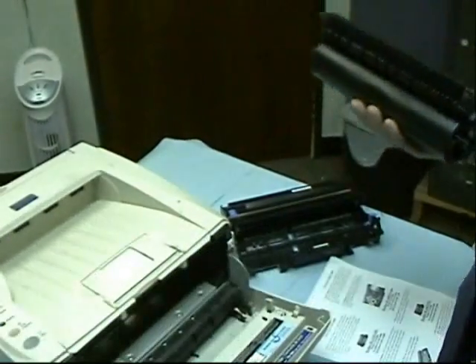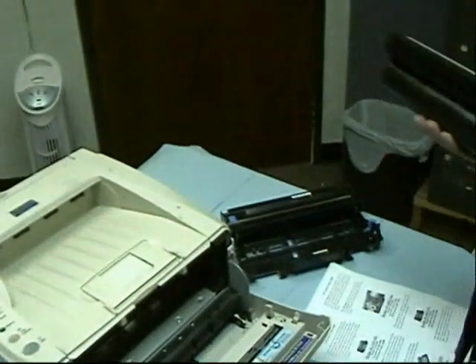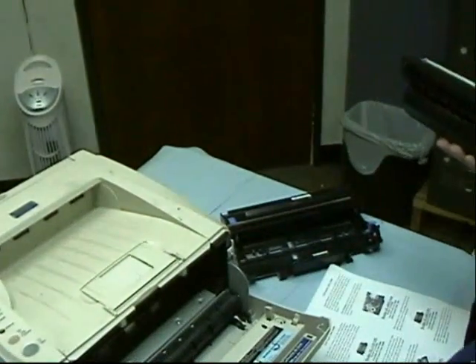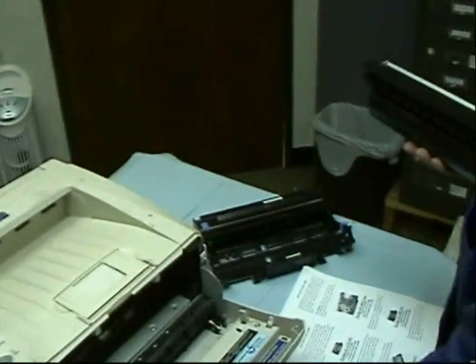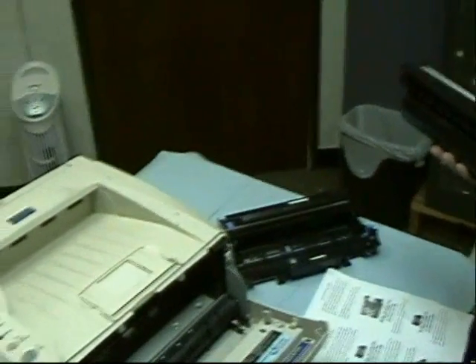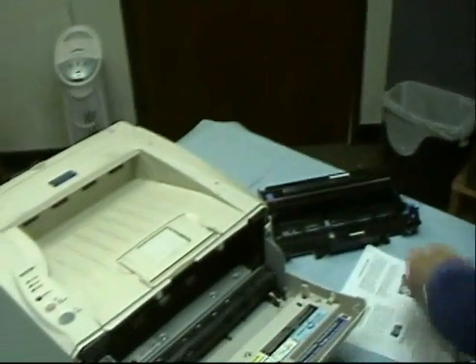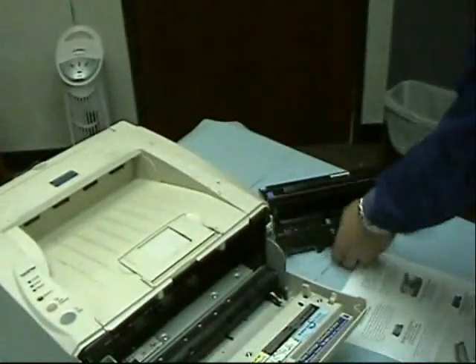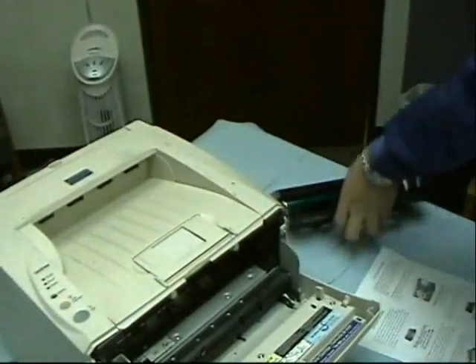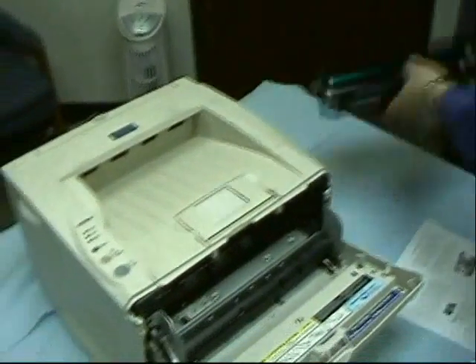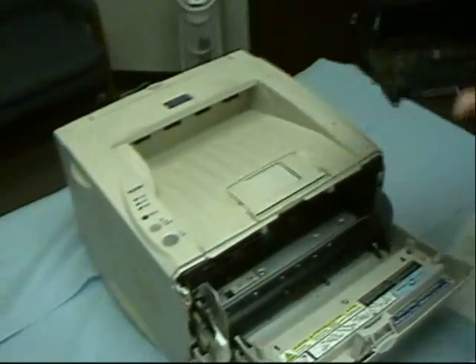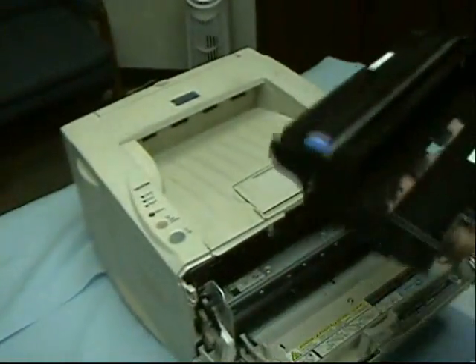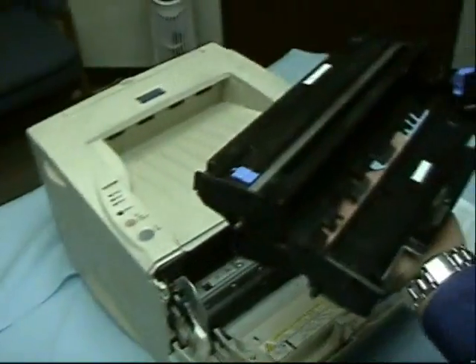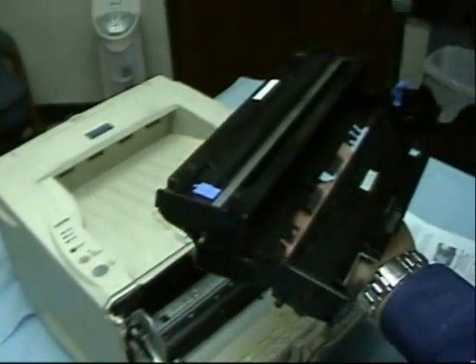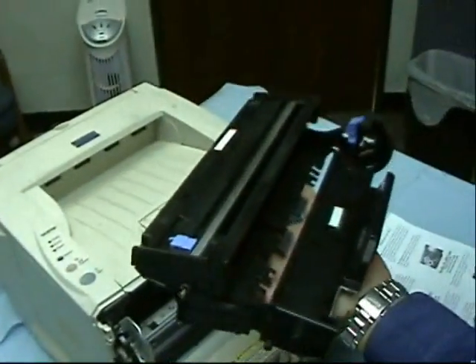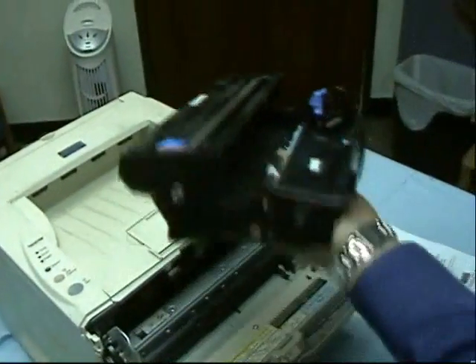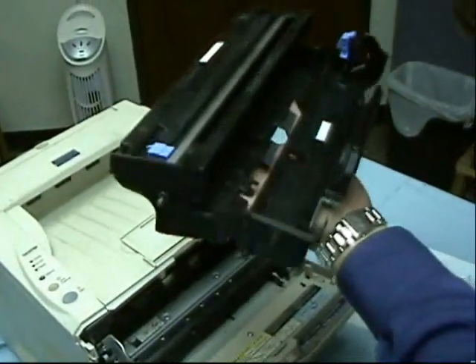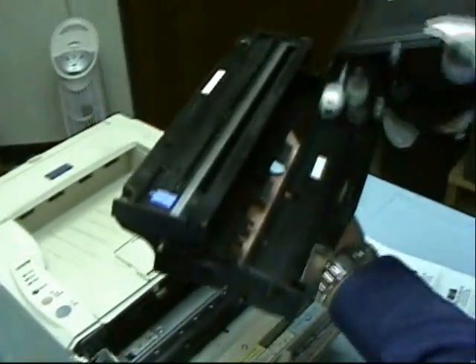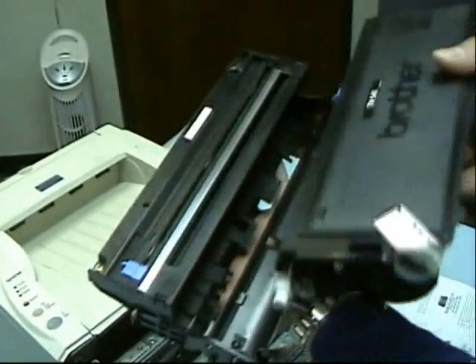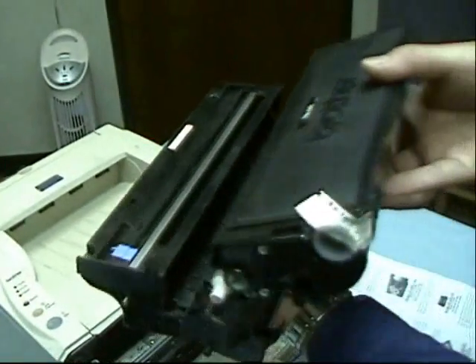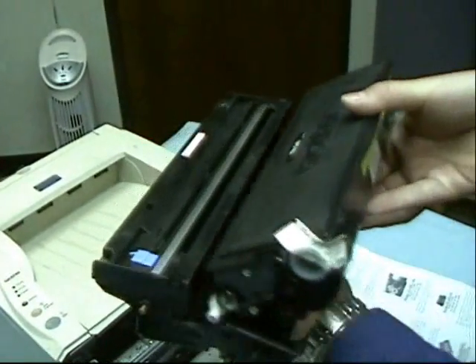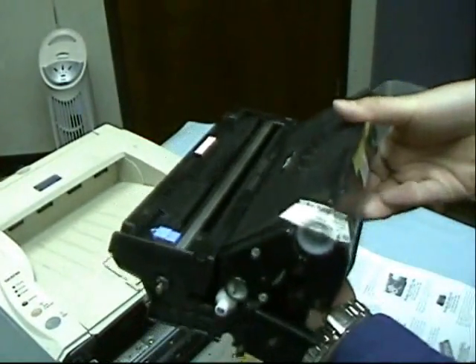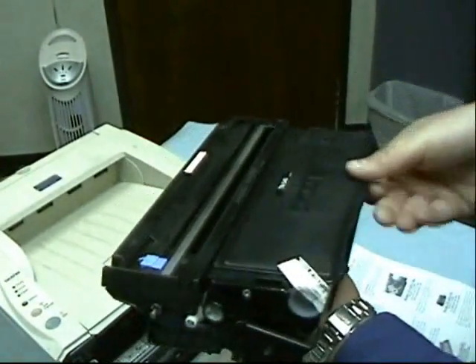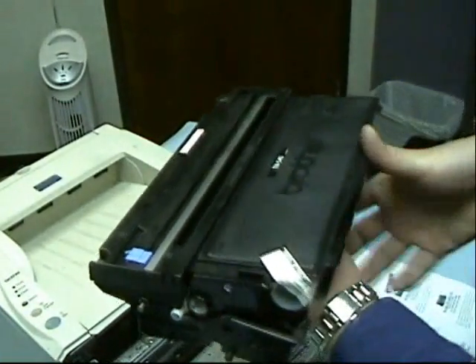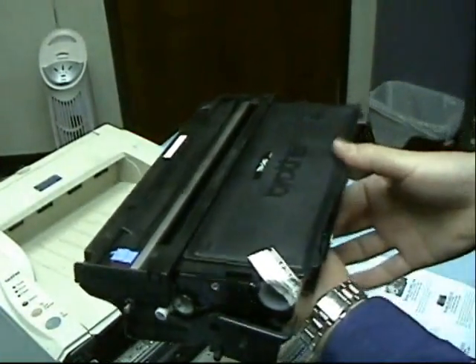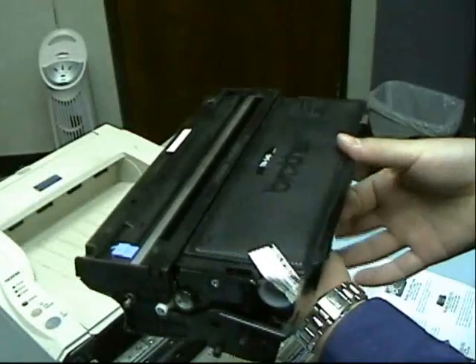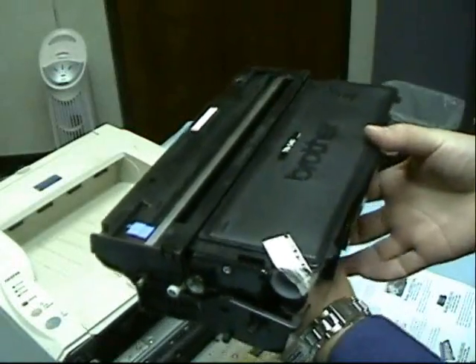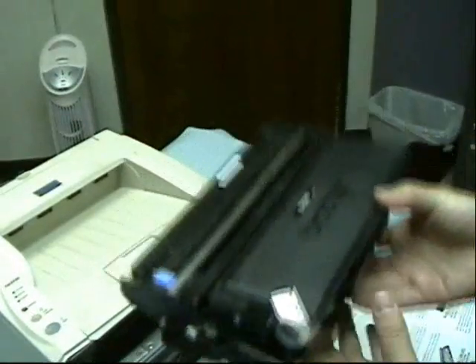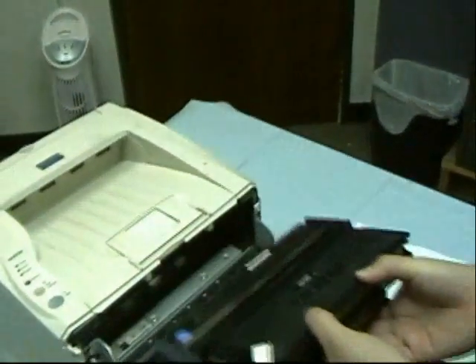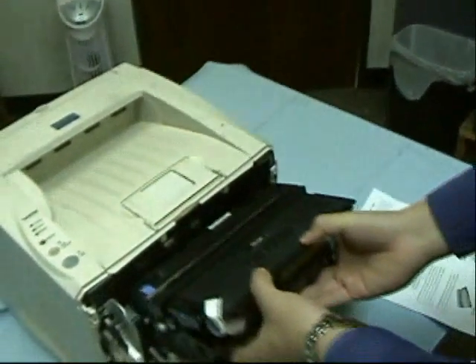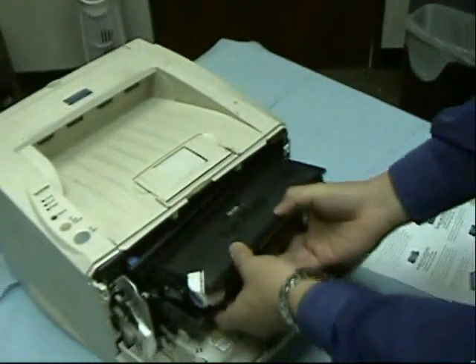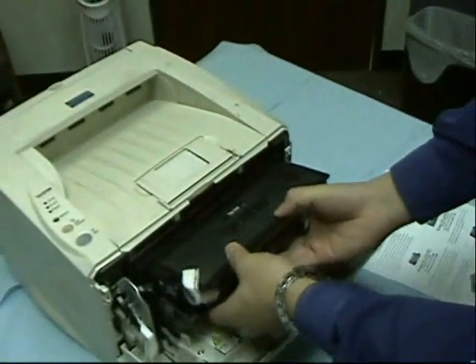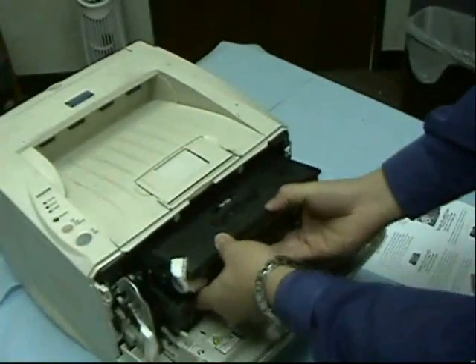Set aside your old drum unit. Then take out your new drum unit and insert the toner like so. Then put it back in.